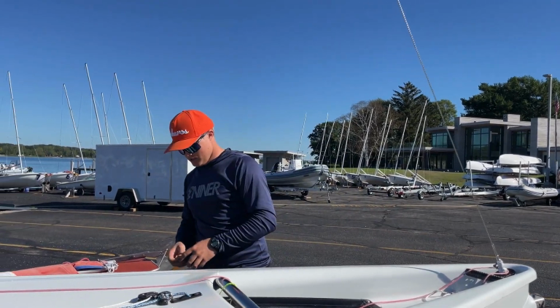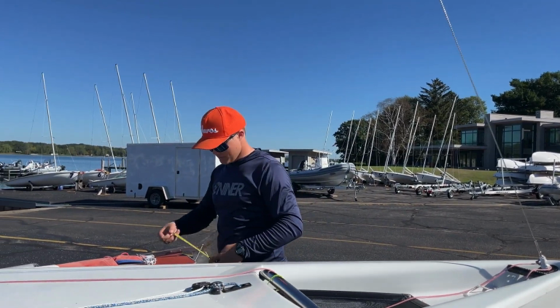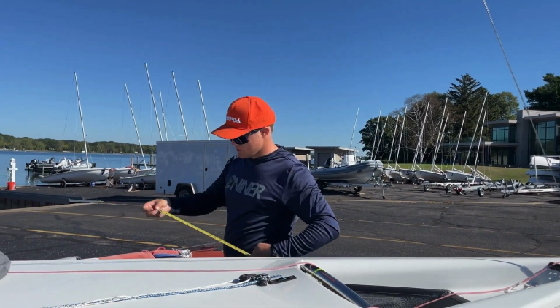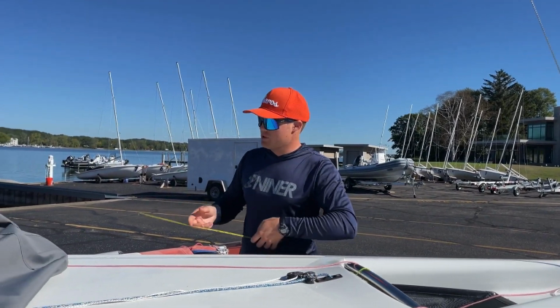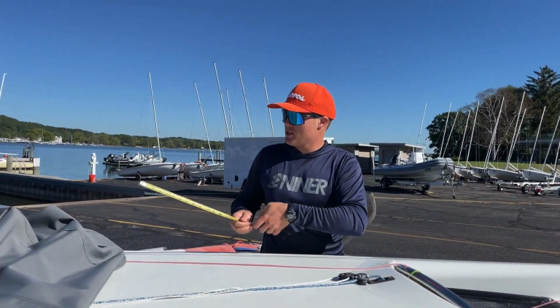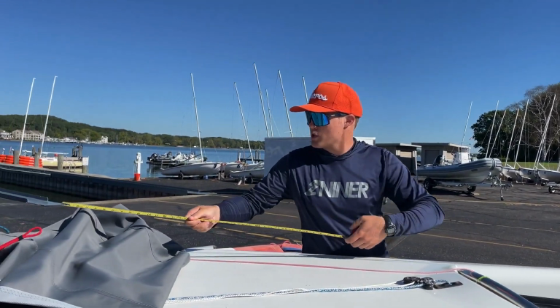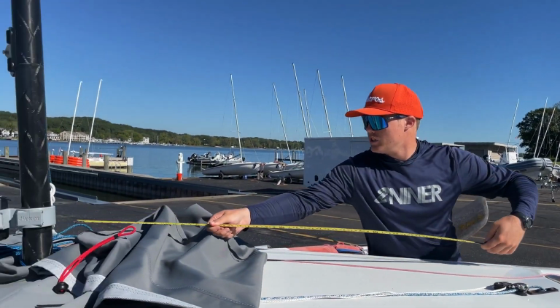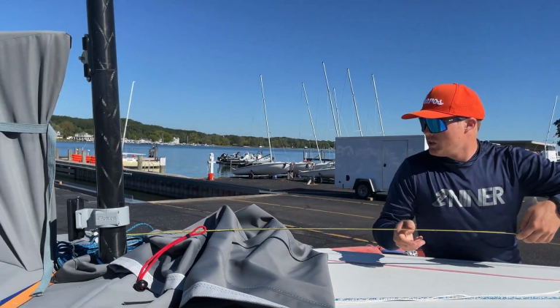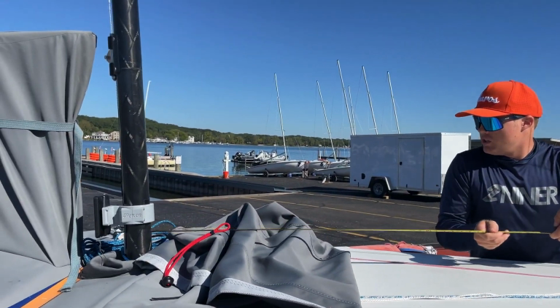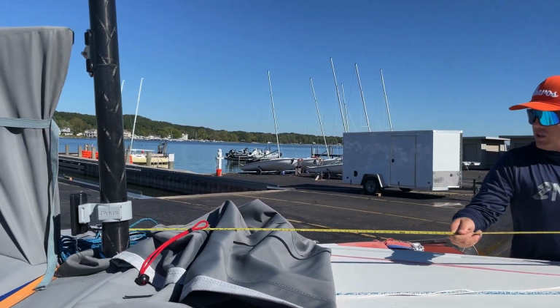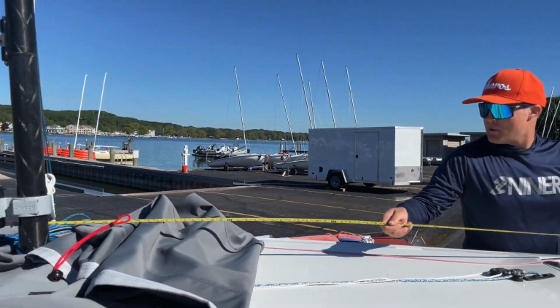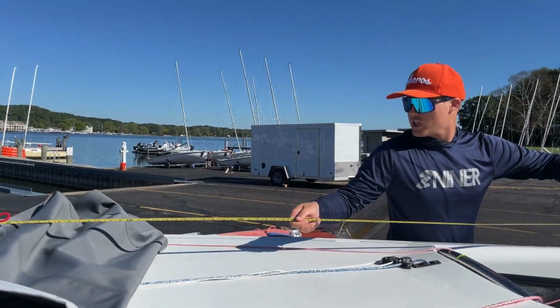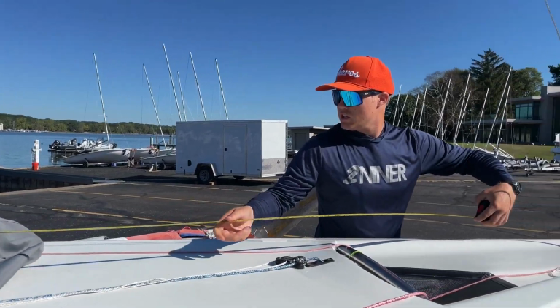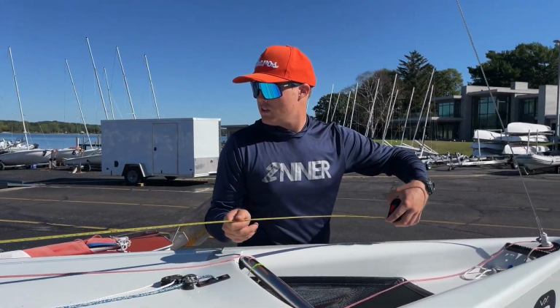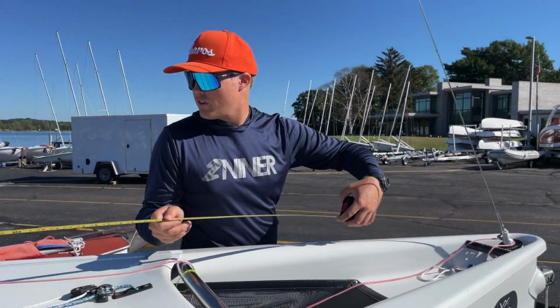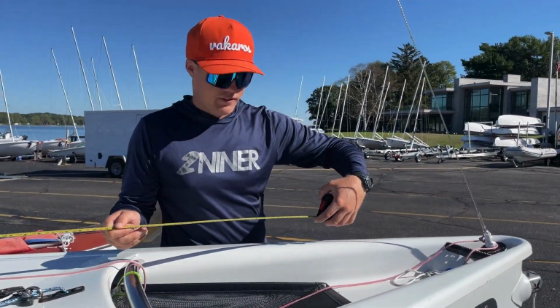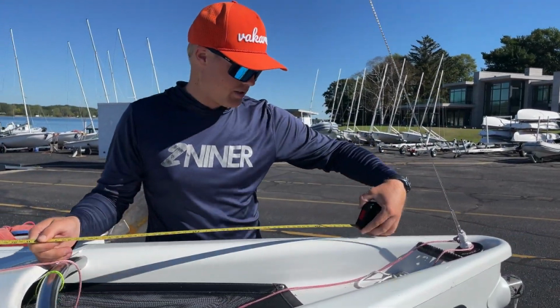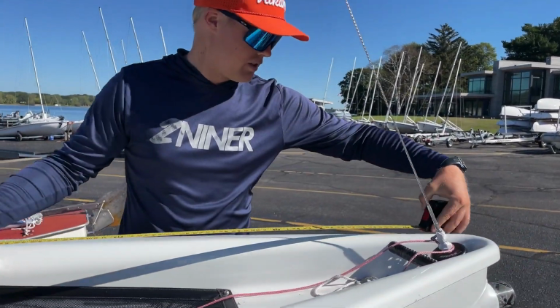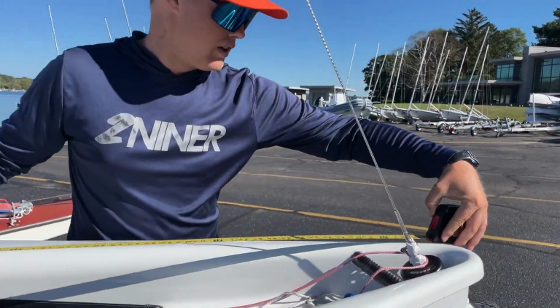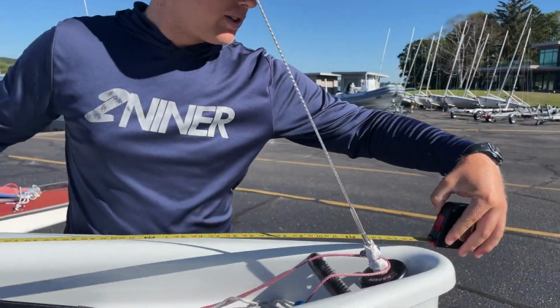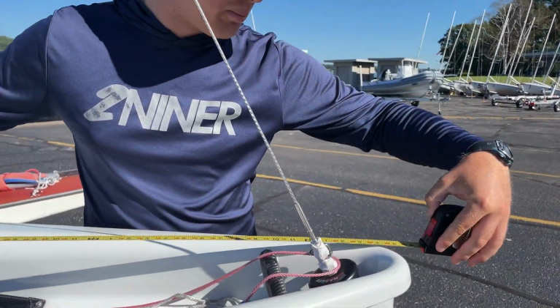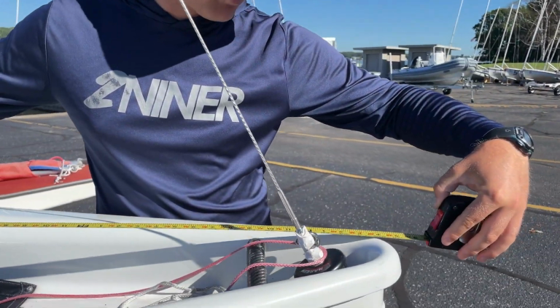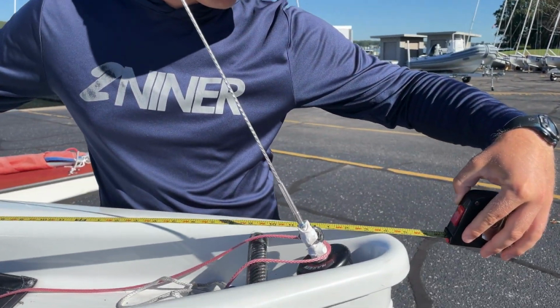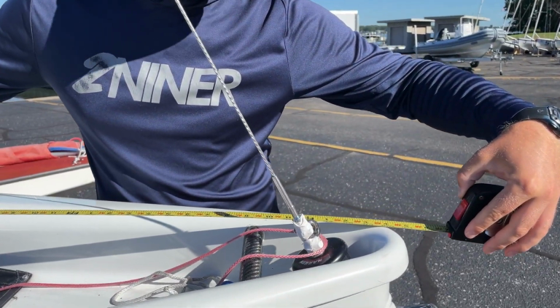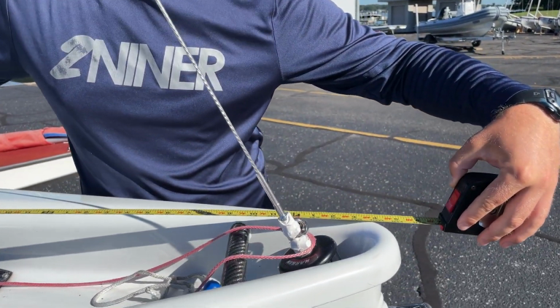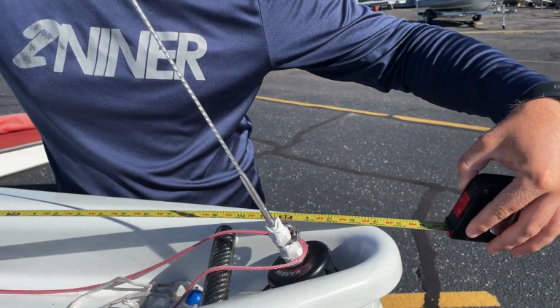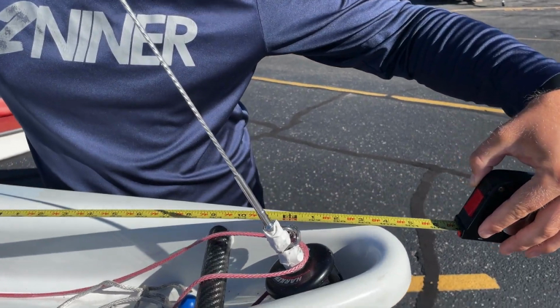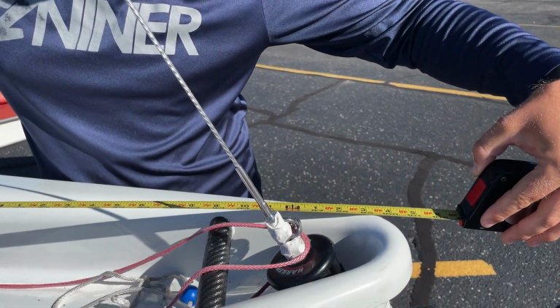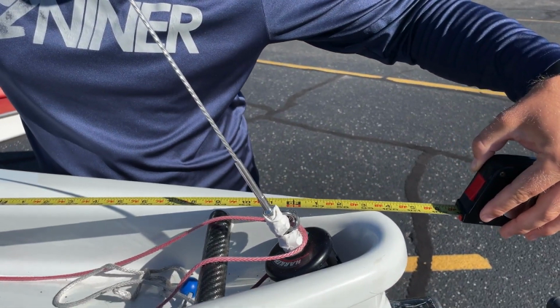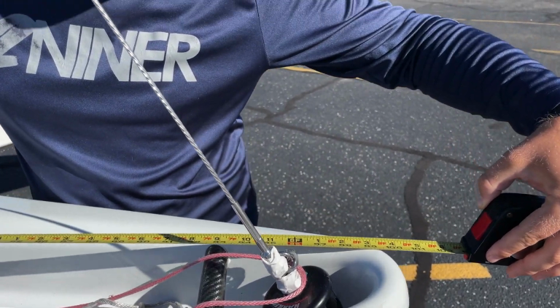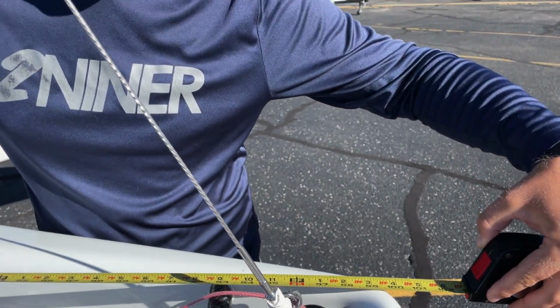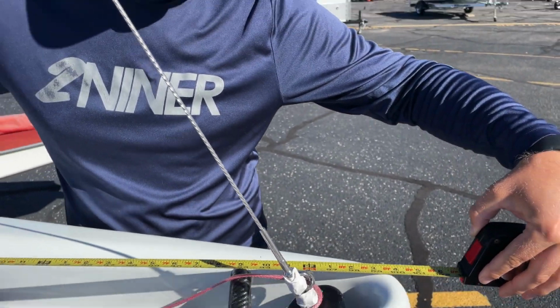So first thing I'm going to do is take my tape measure and measure from the device to the bow. And for this boat, this VX, it's about 100 inches.